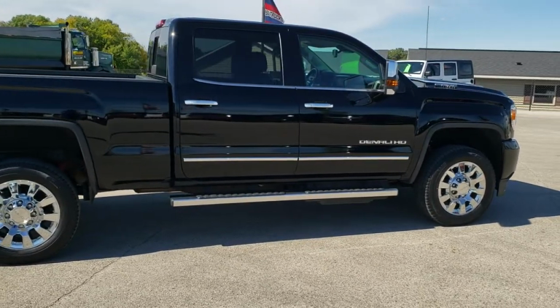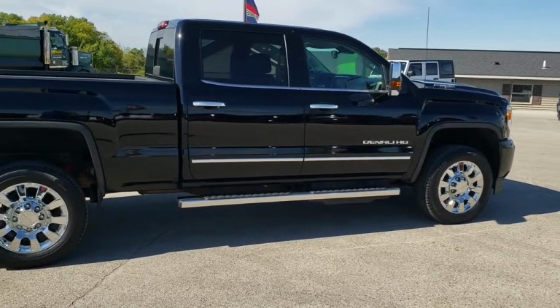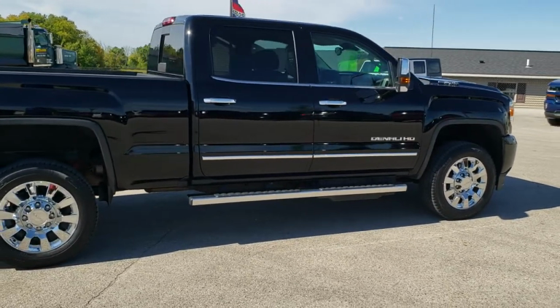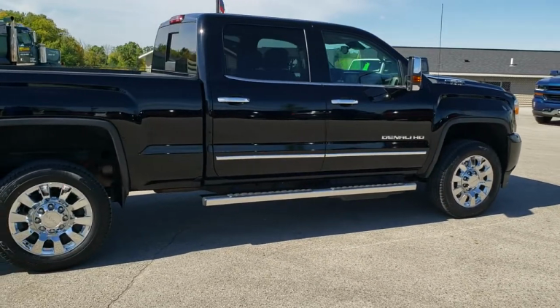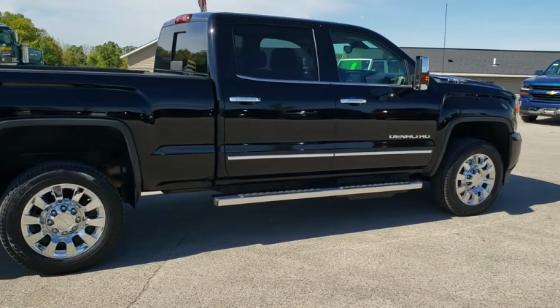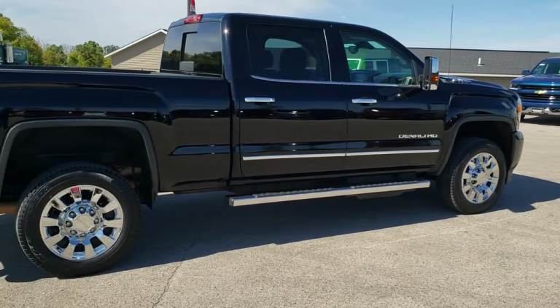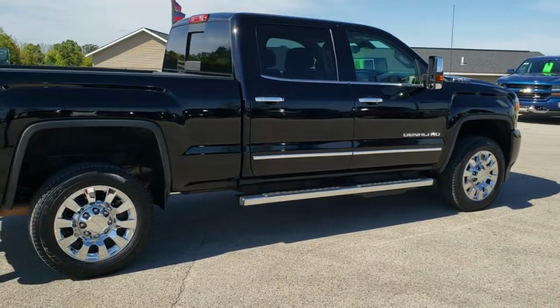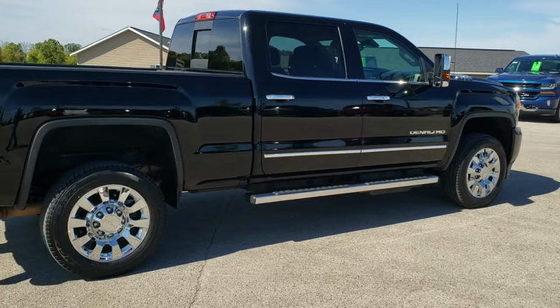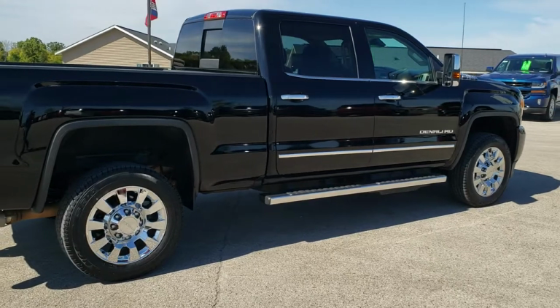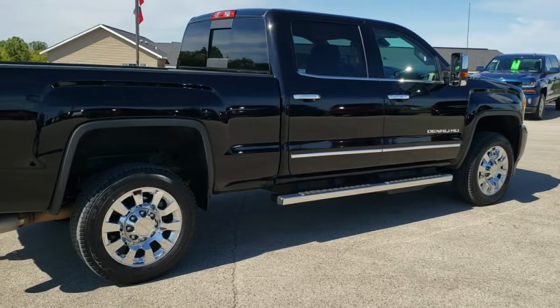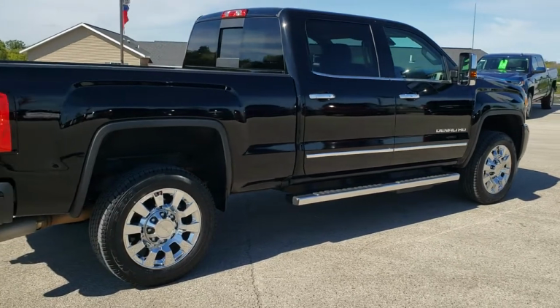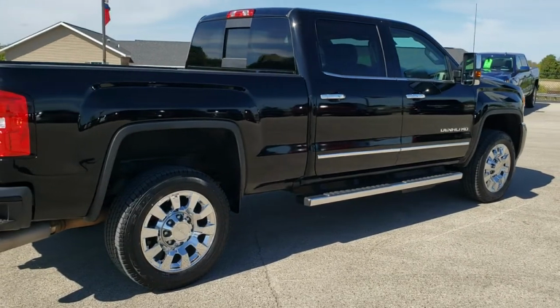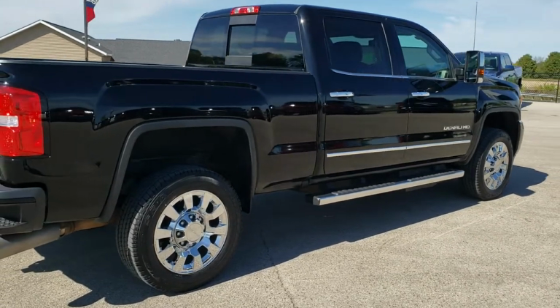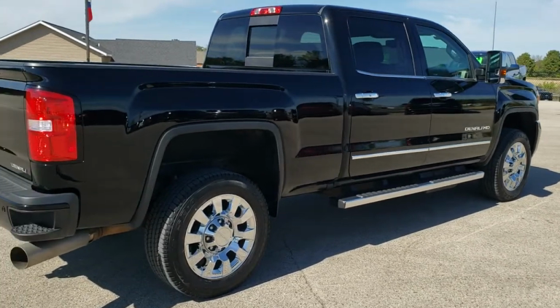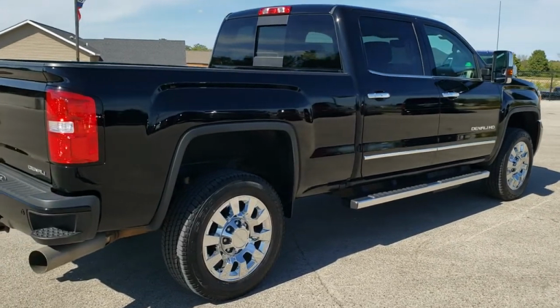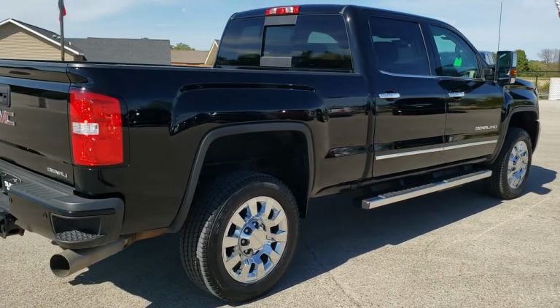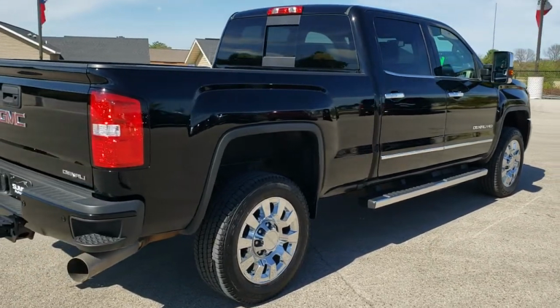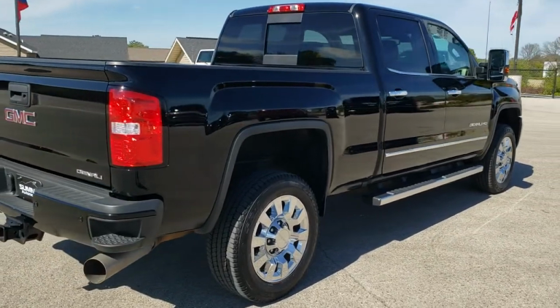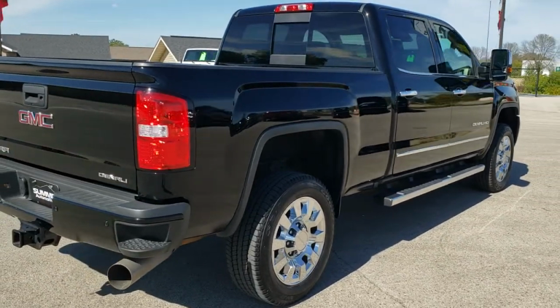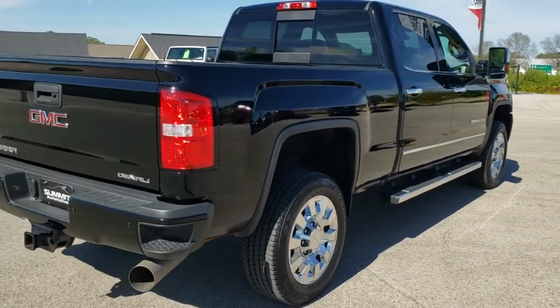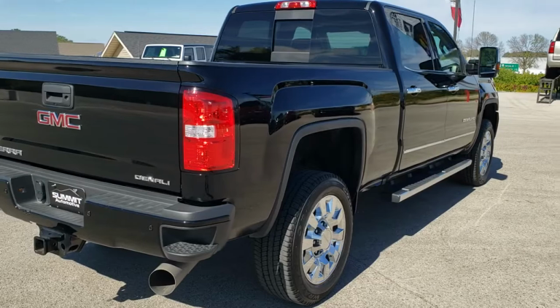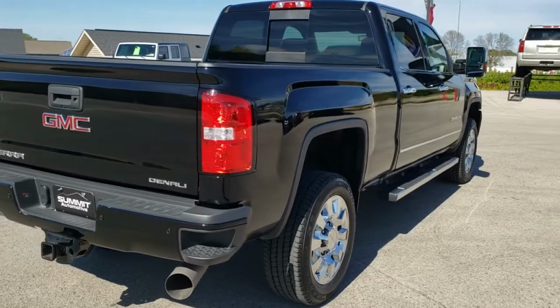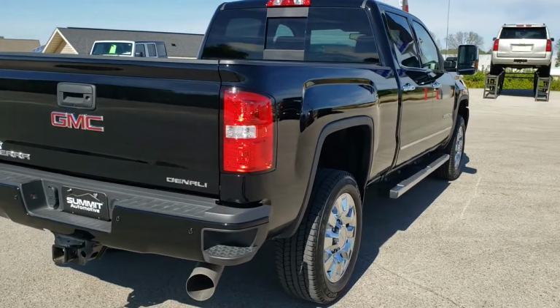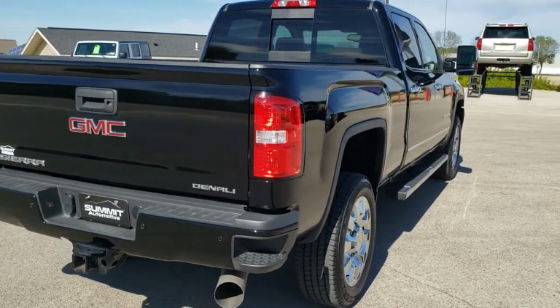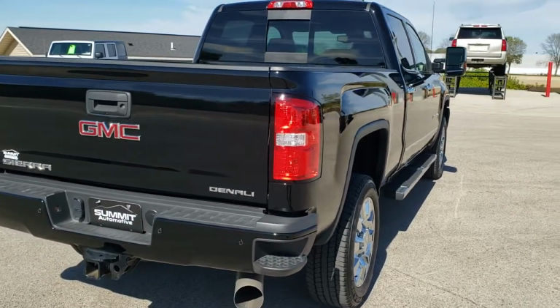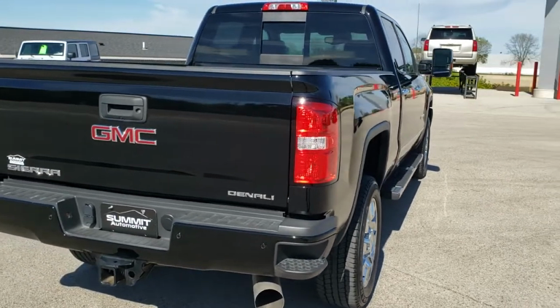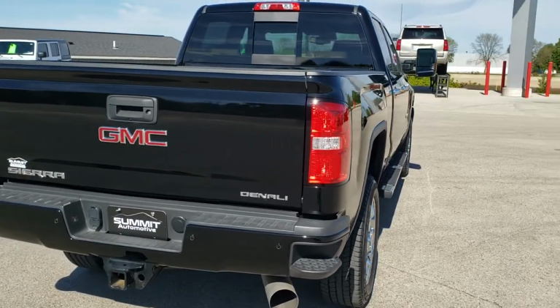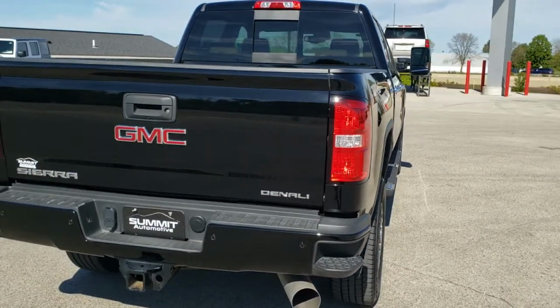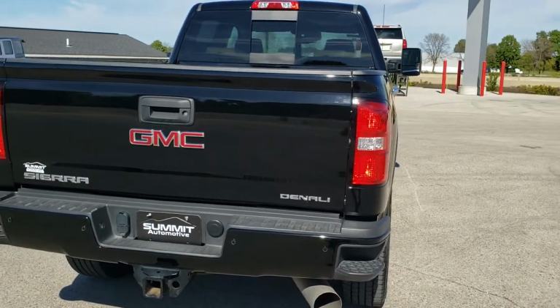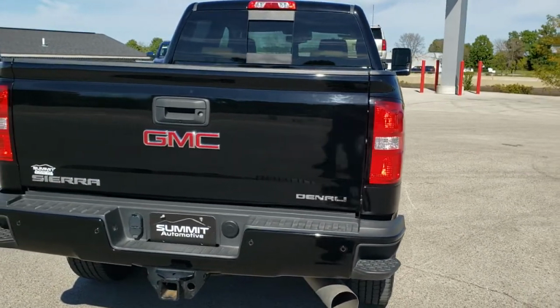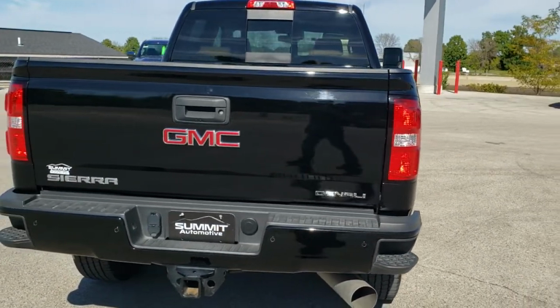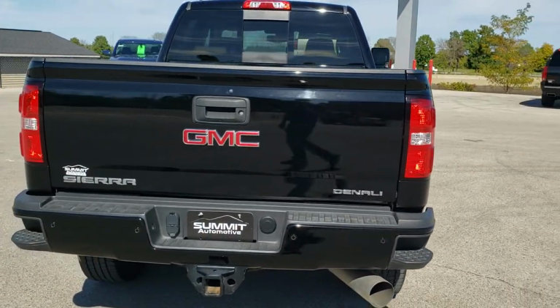This truck has been fully safetied and inspected by our service shop. It has a fresh oil and filter change, all the fluids have been checked and topped off, and this thing is 100% ready to go.